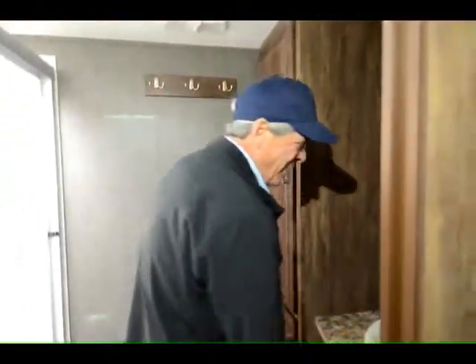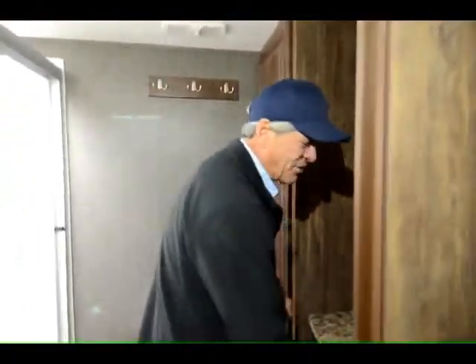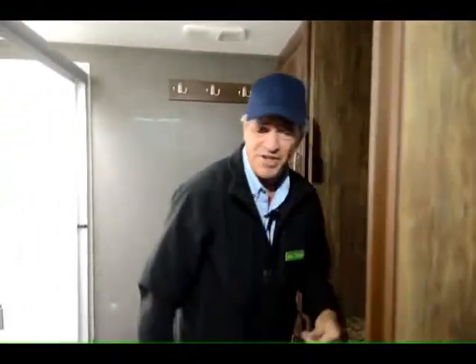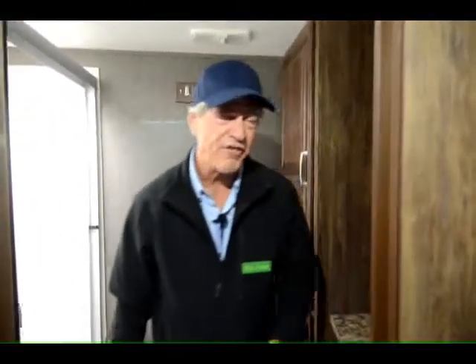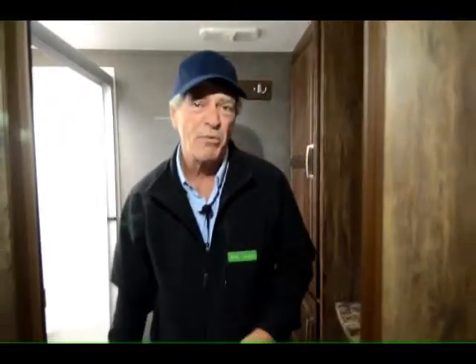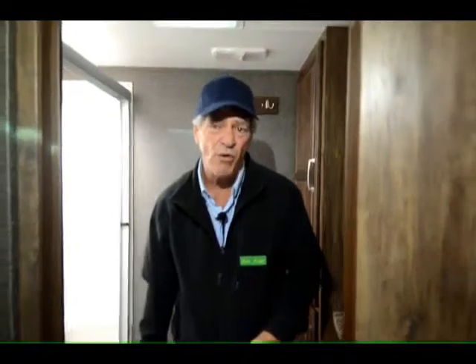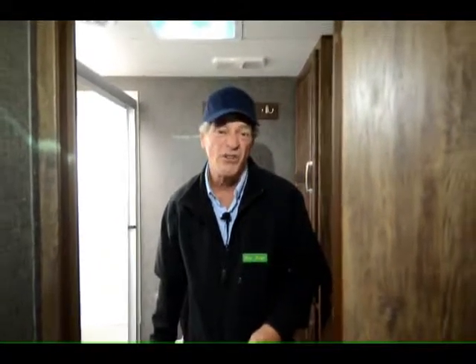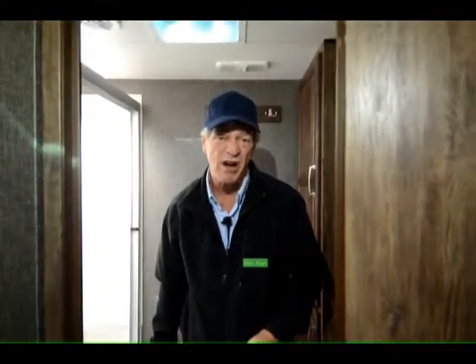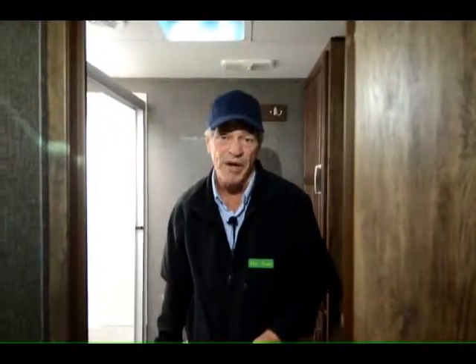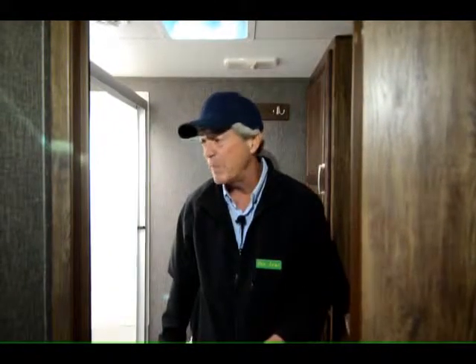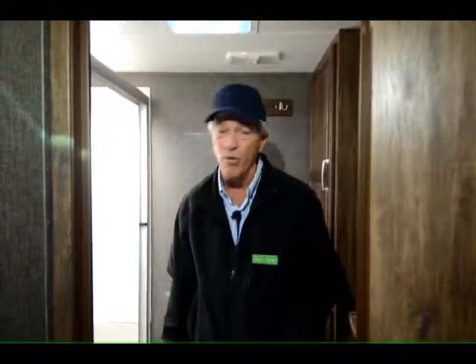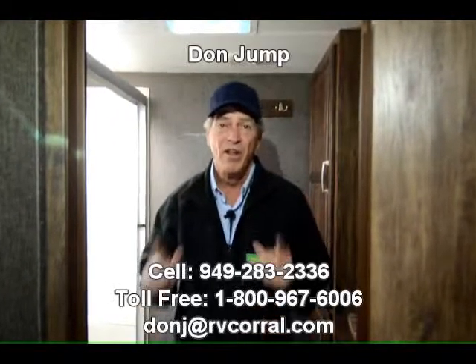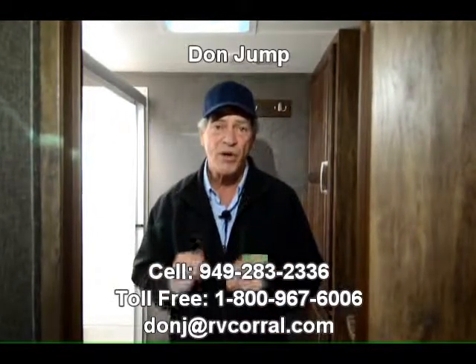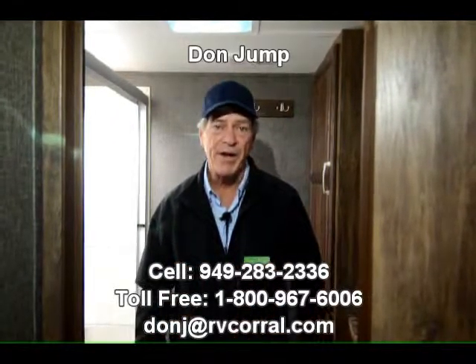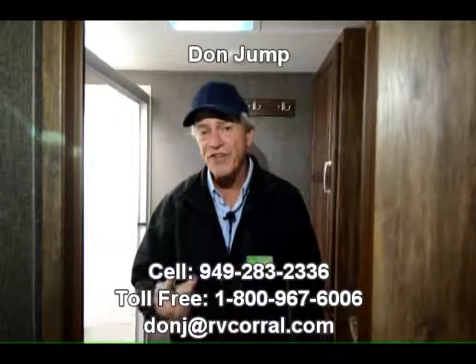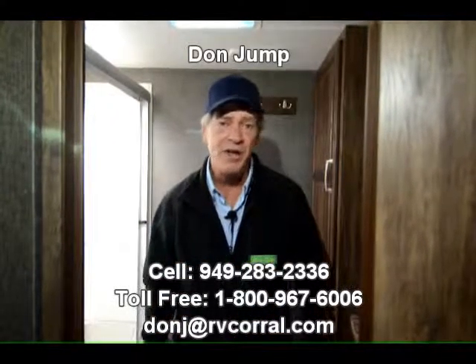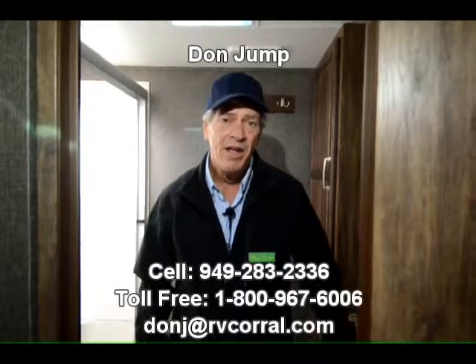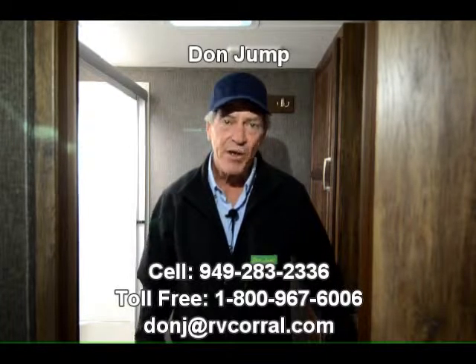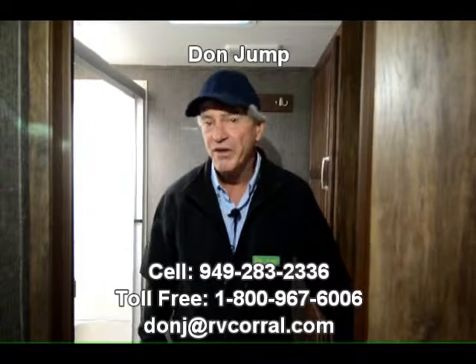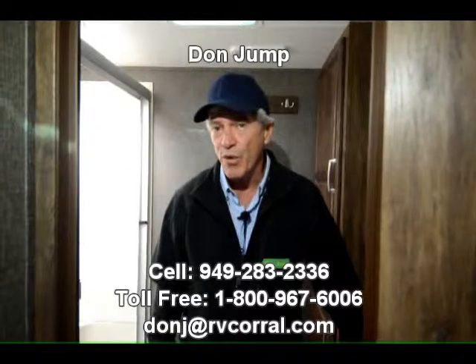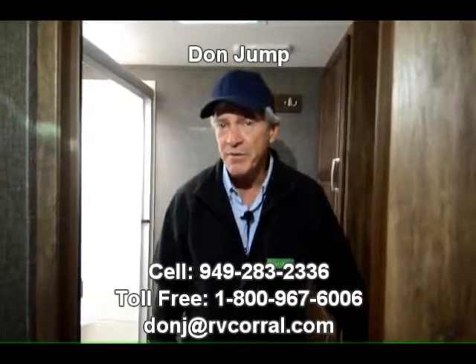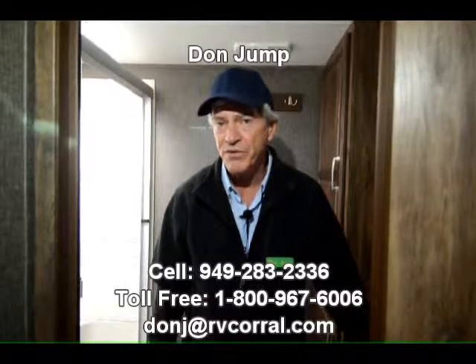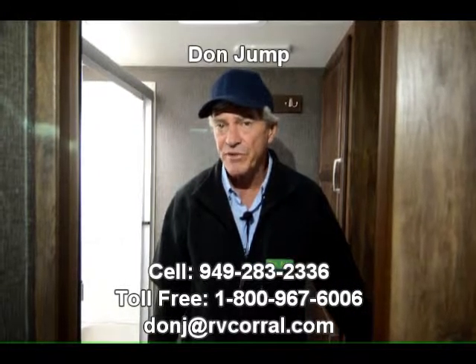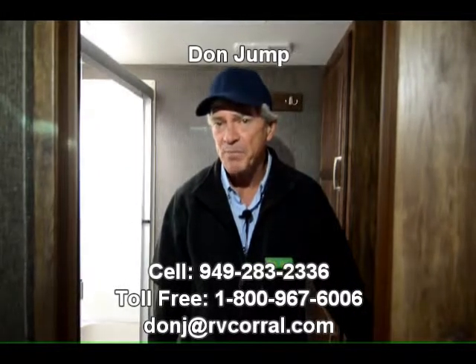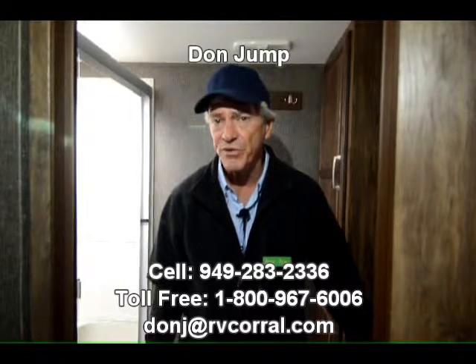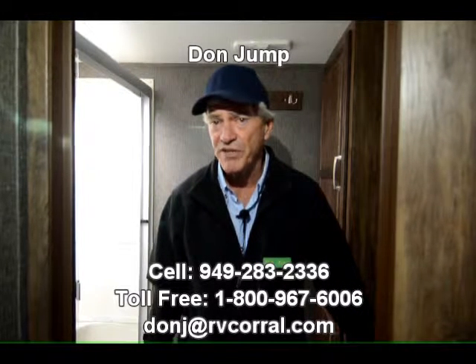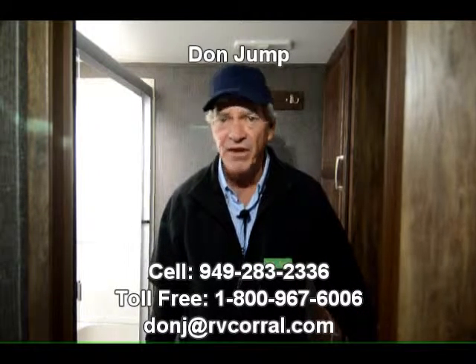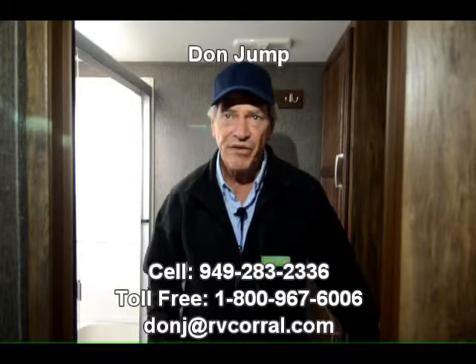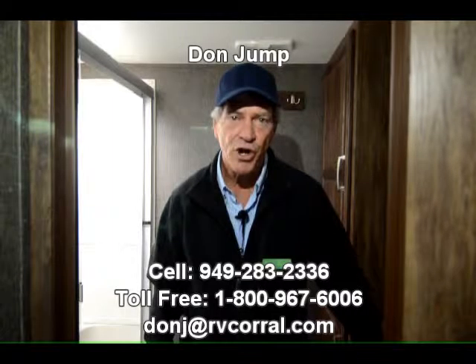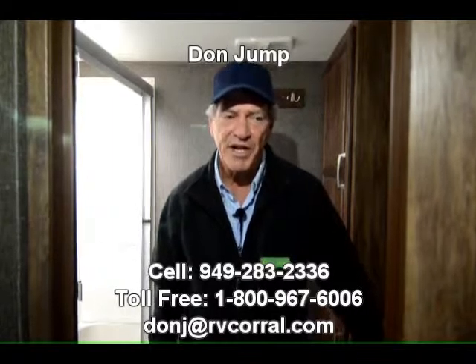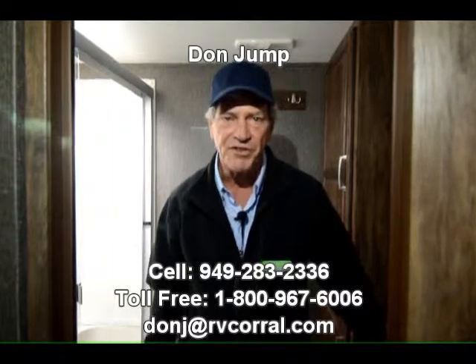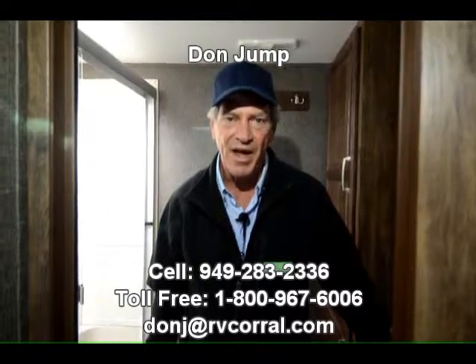You got so much storage in this thing — if you get it completely full, your truck's not going to pull it, take my word for it. Let's go camping! I sell at 949-283-2336. Feel free to call me with any questions. Thanks.